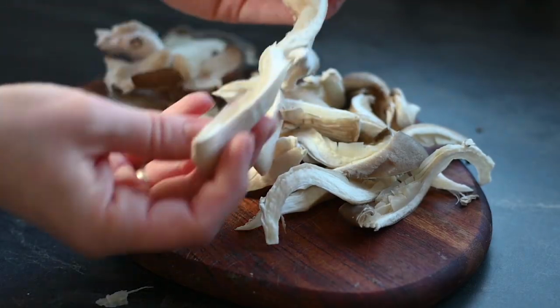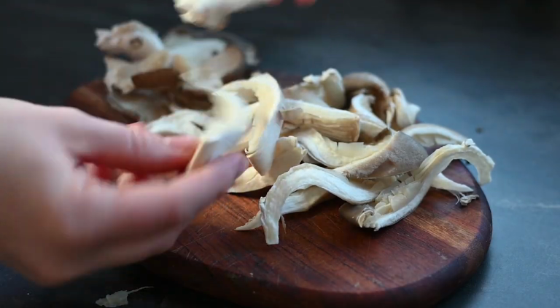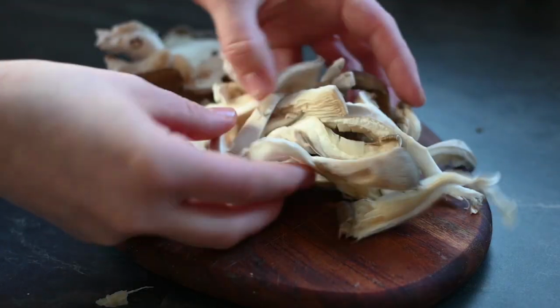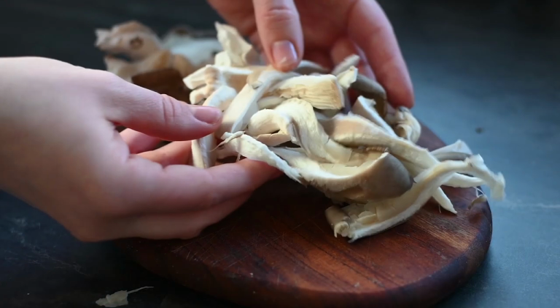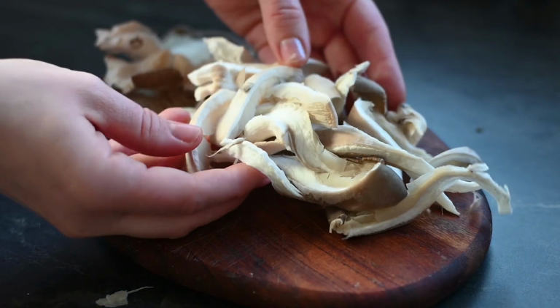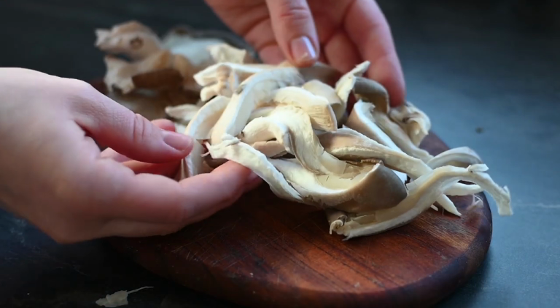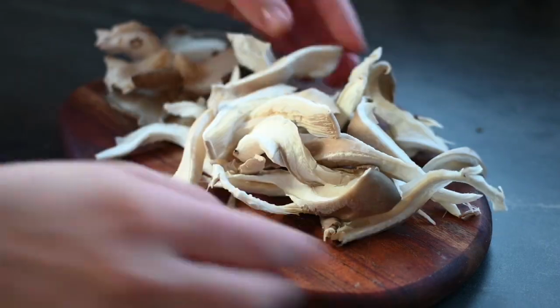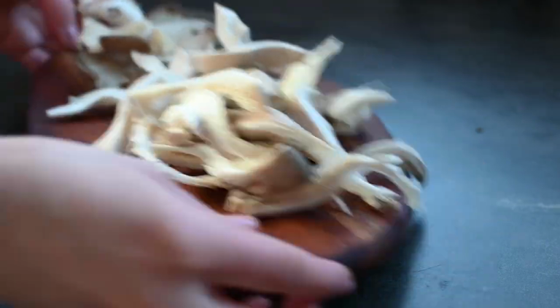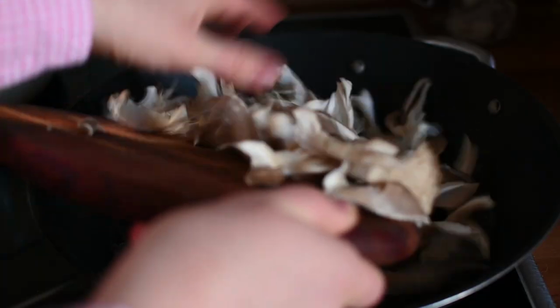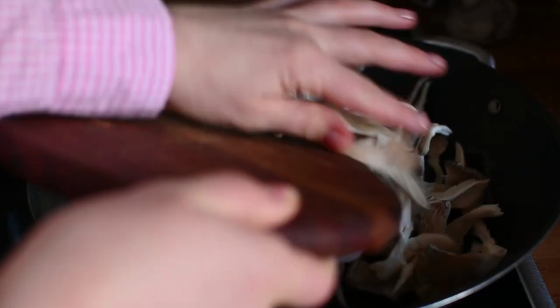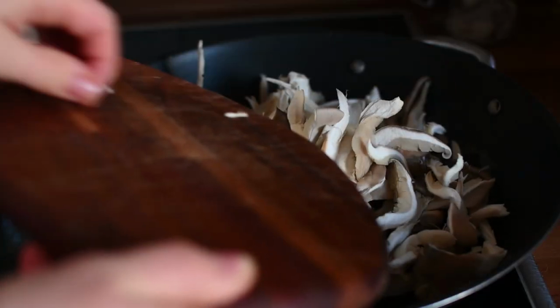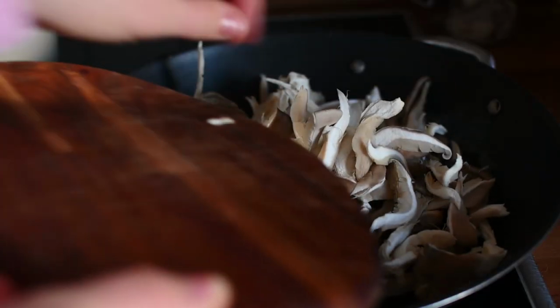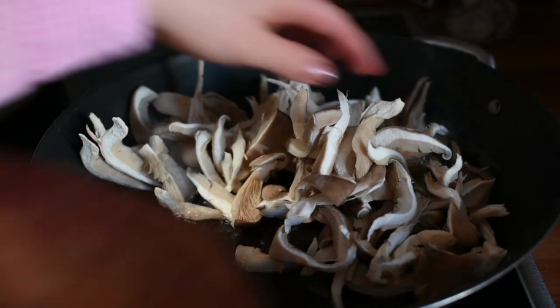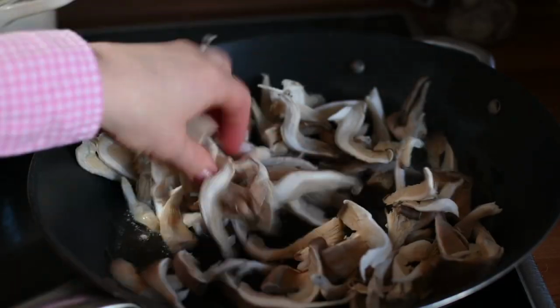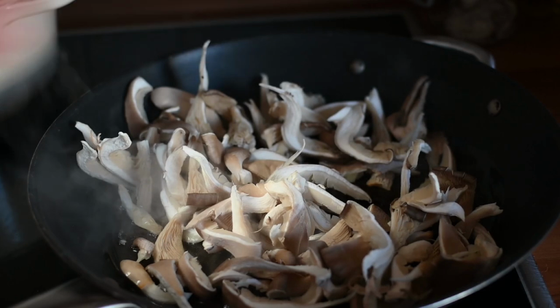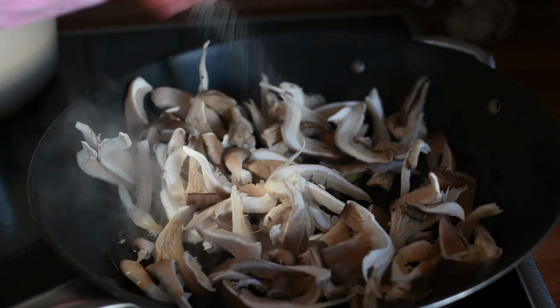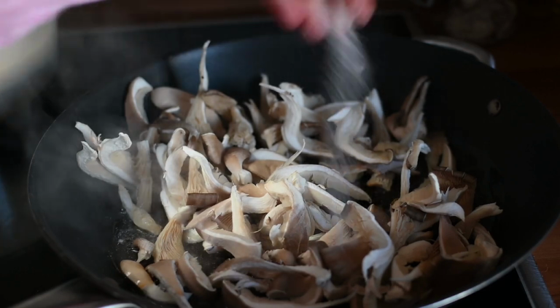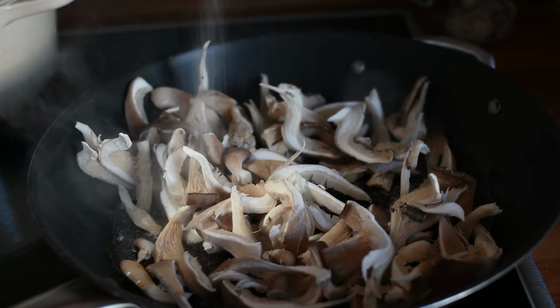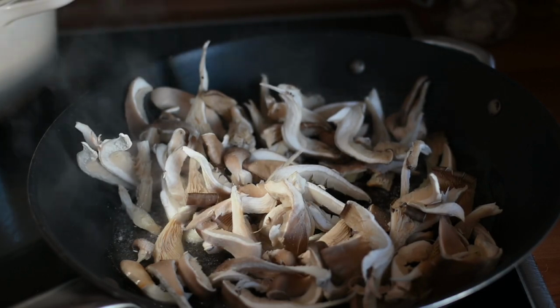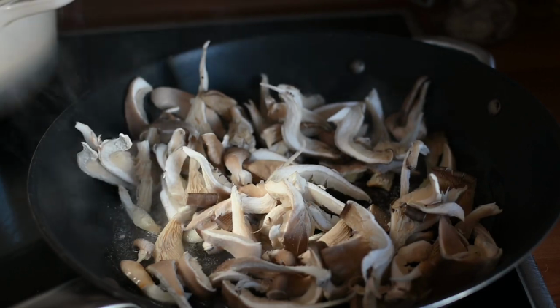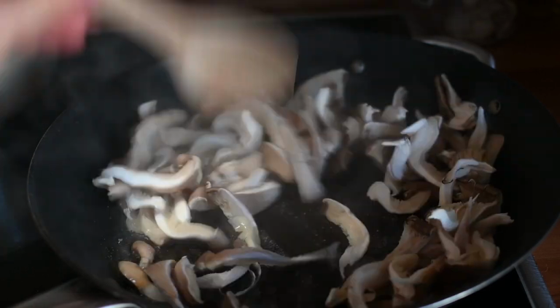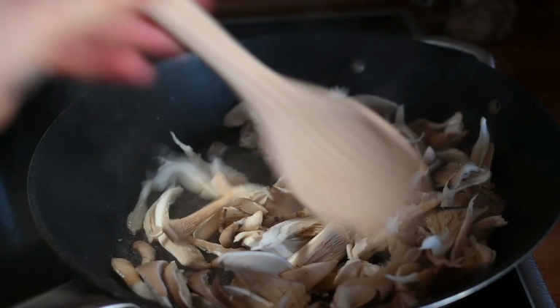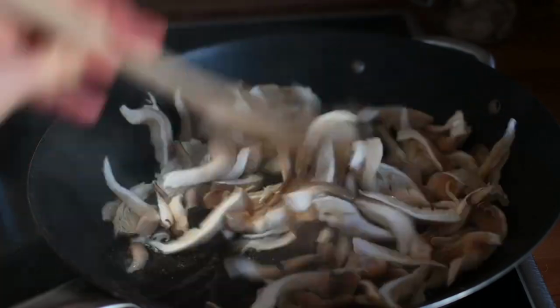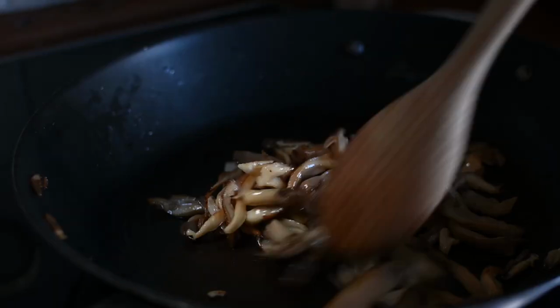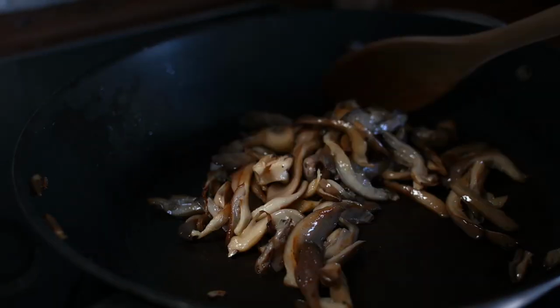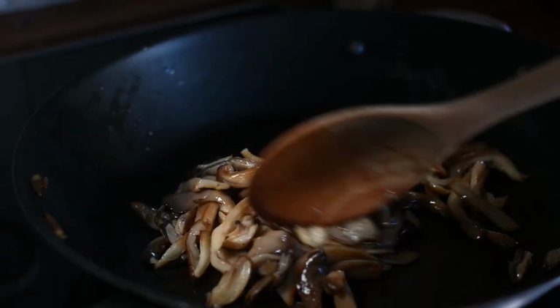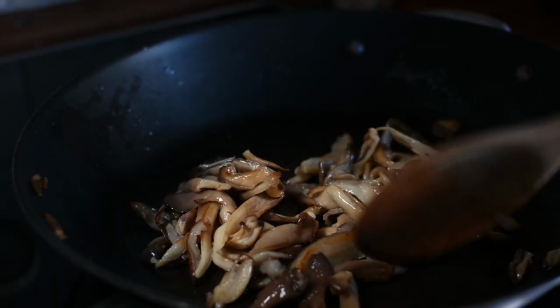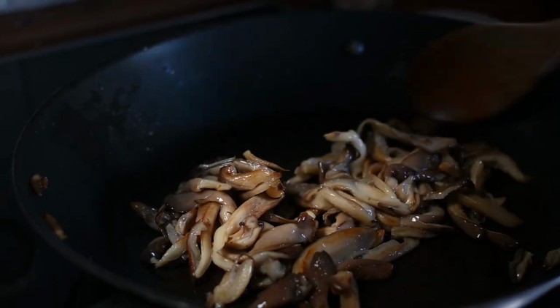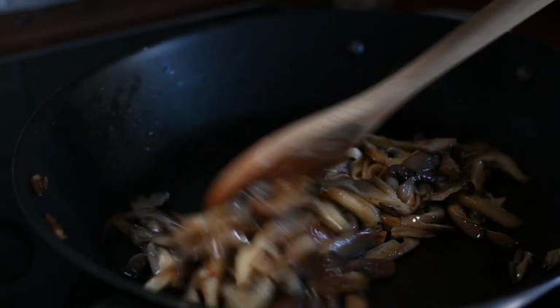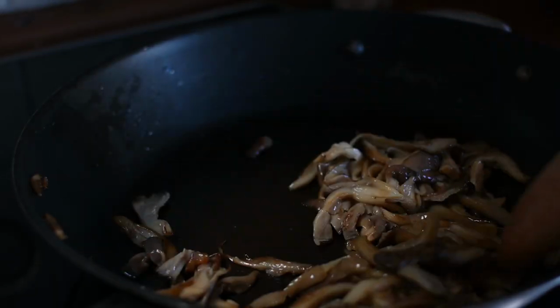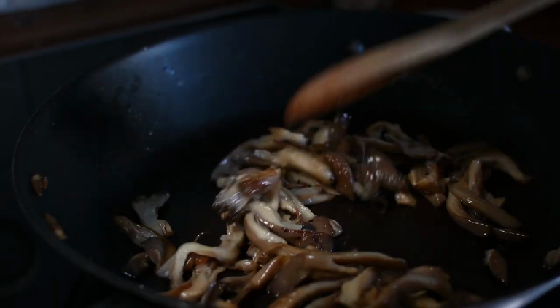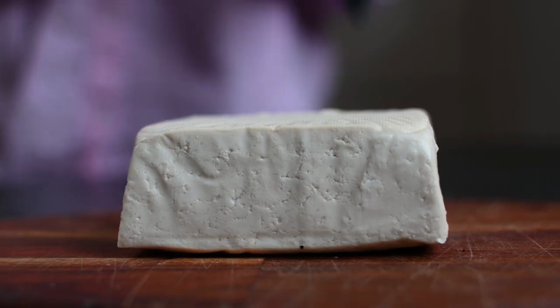To prepare the oyster mushrooms, I tear them into long strips — this way they will keep their meaty texture. Then I sear them until golden with some rapeseed oil and salt.